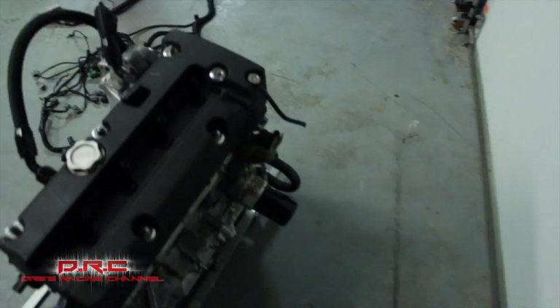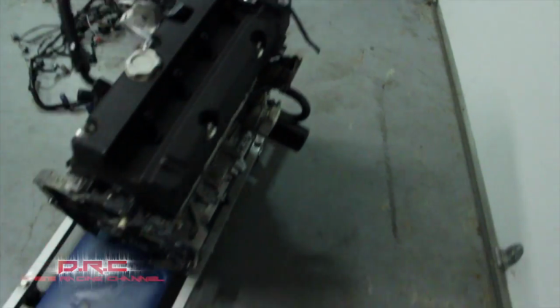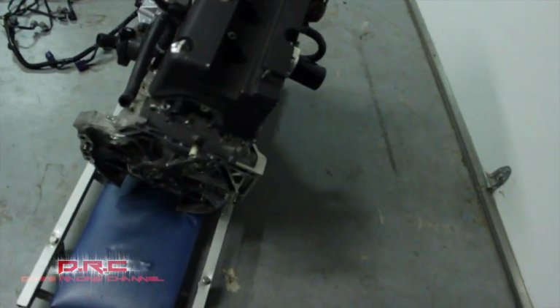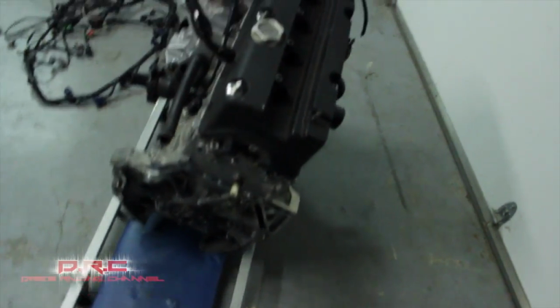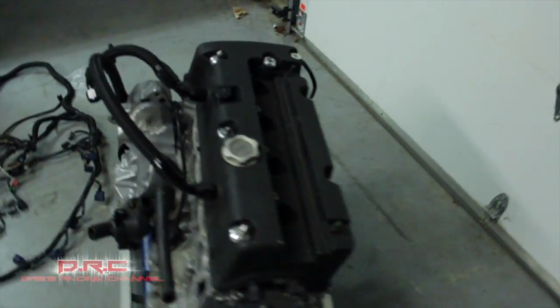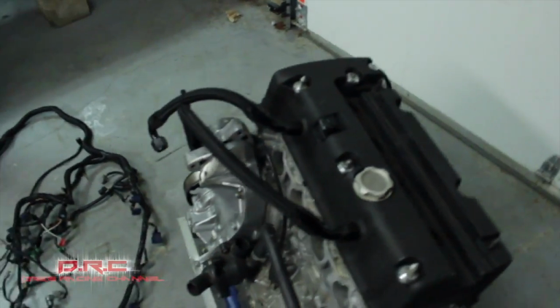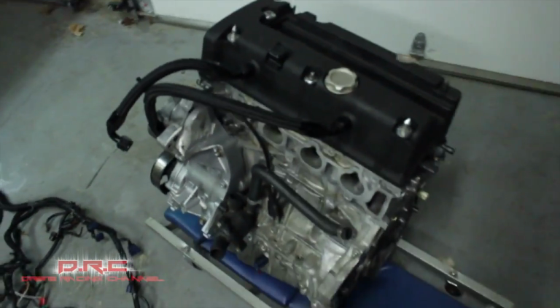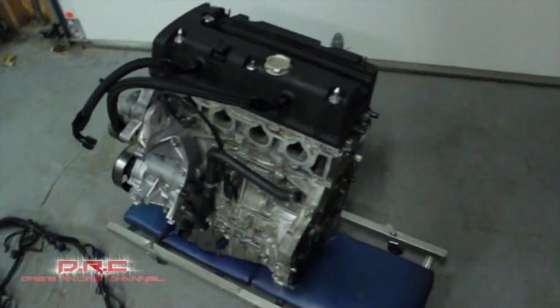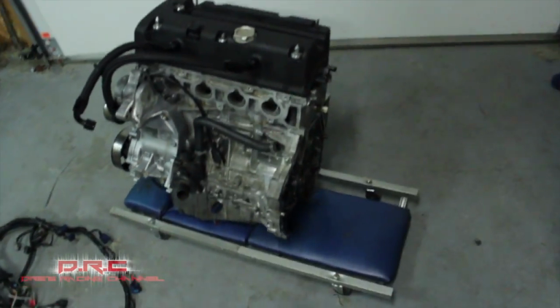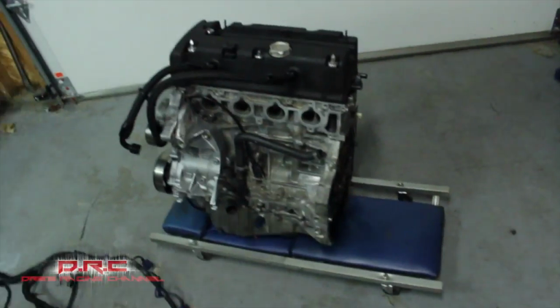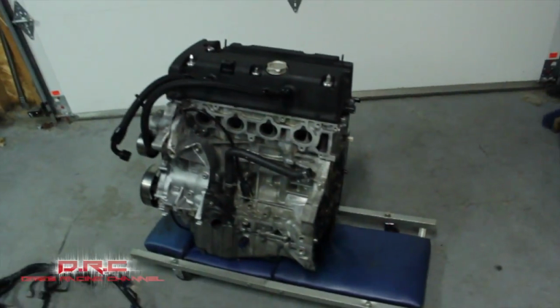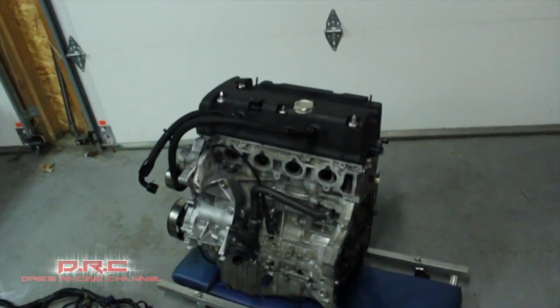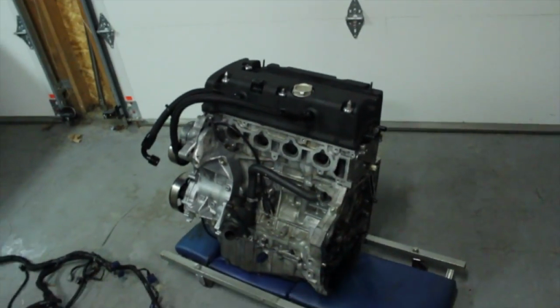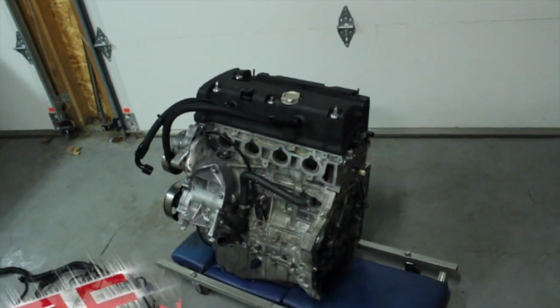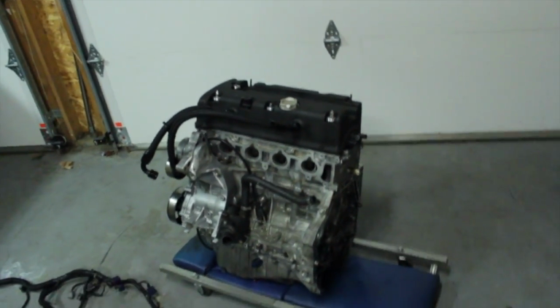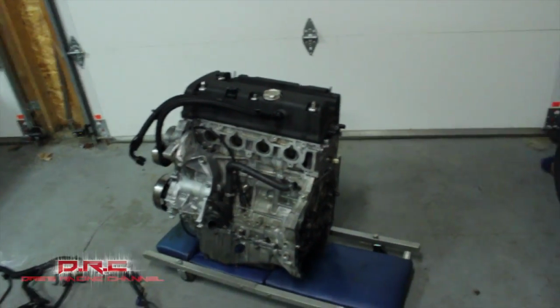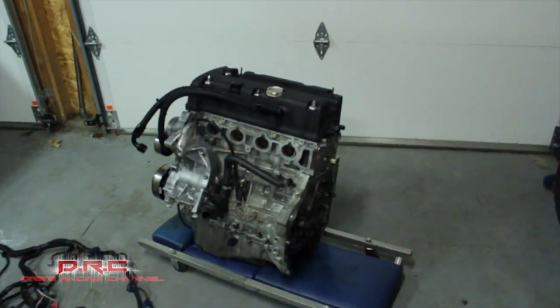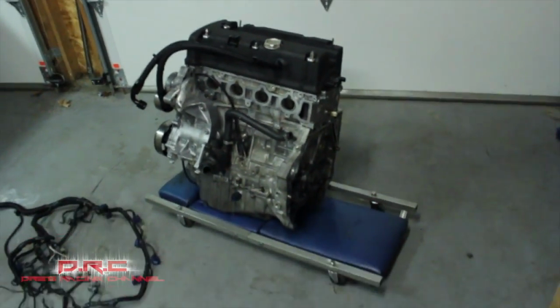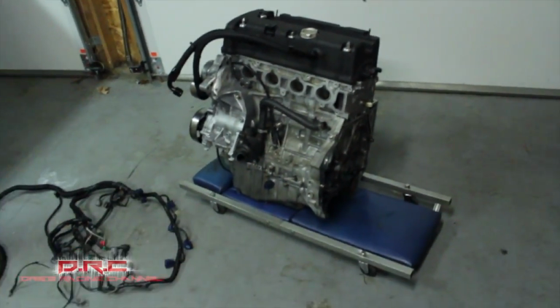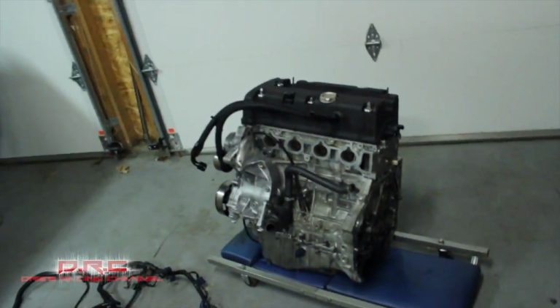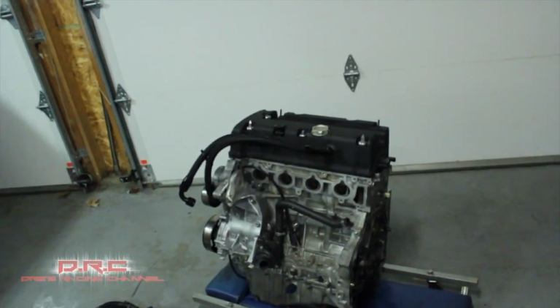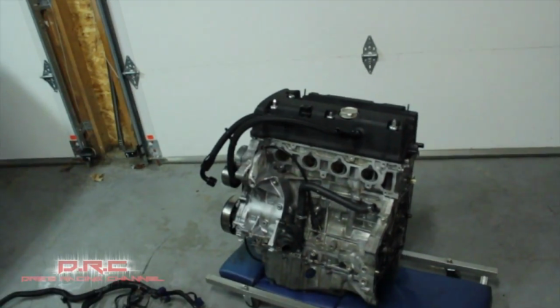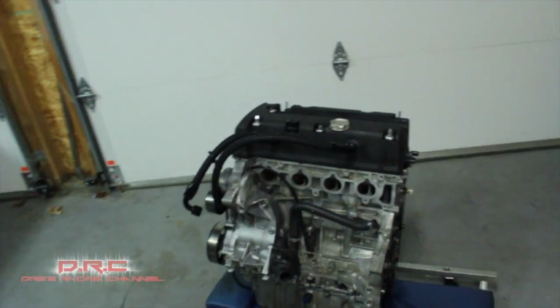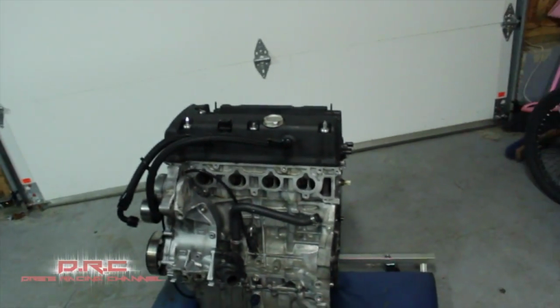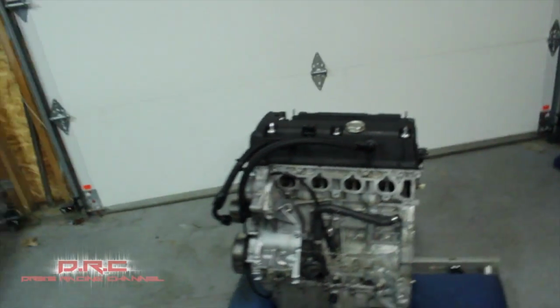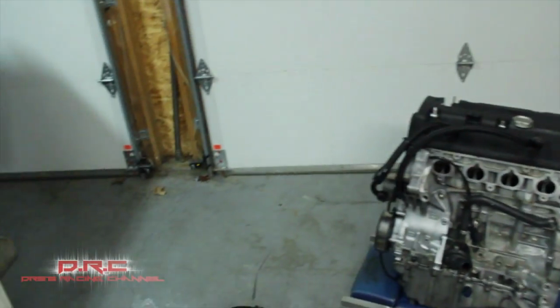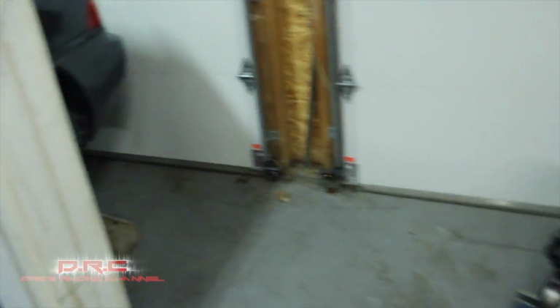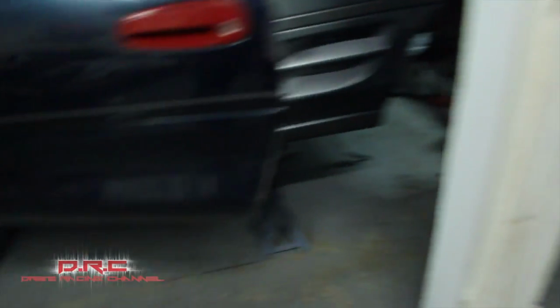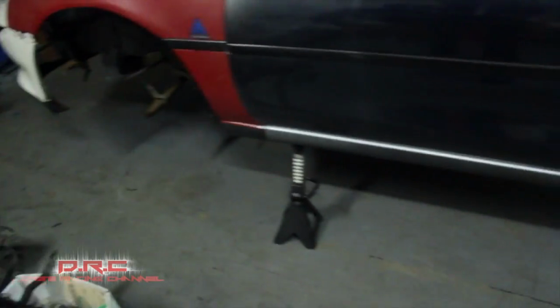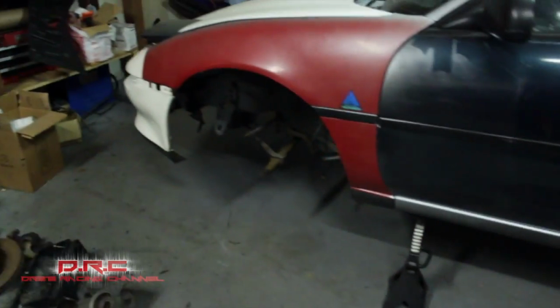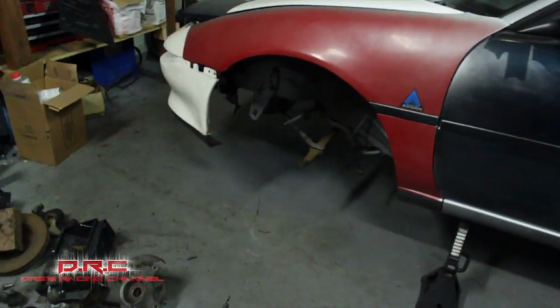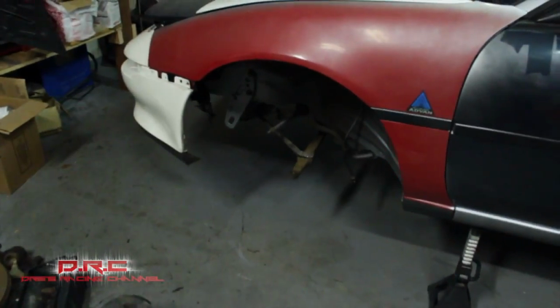Got the trans built — it's right here, fully built, about to go in soon. Can't wait to lay down some power with this thing.